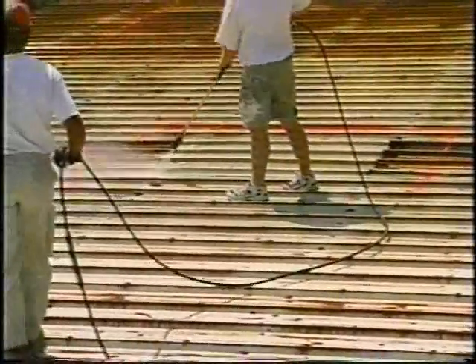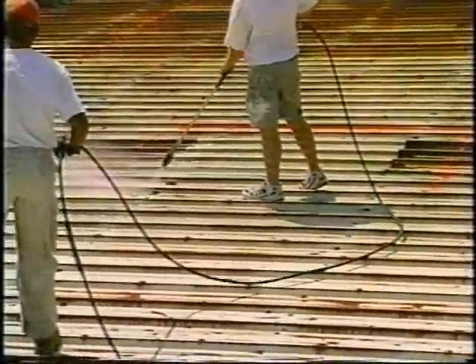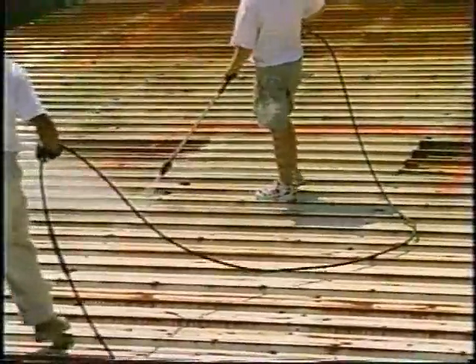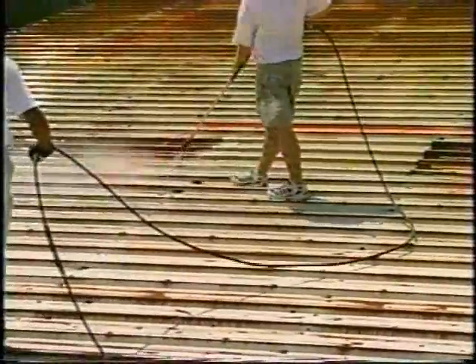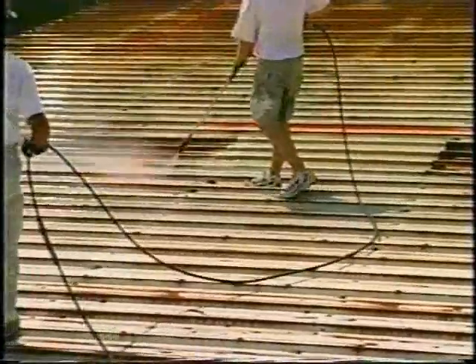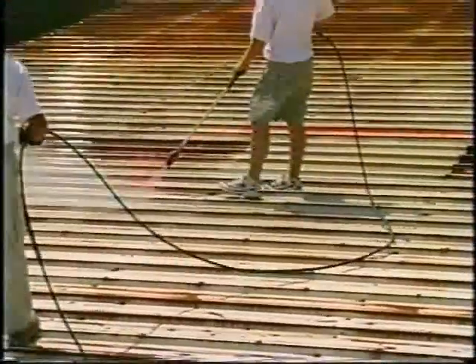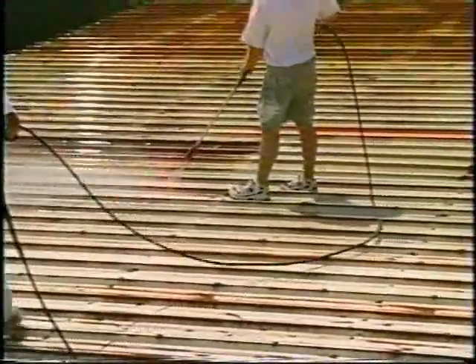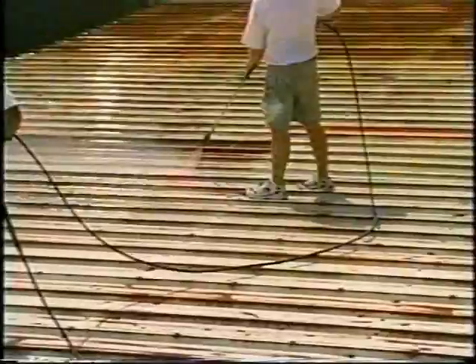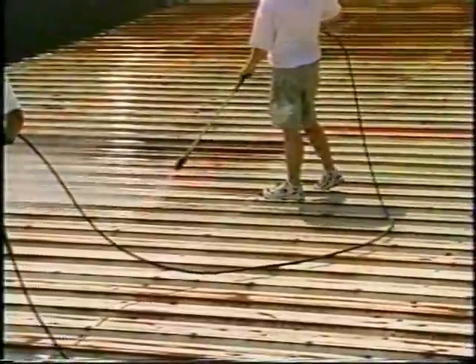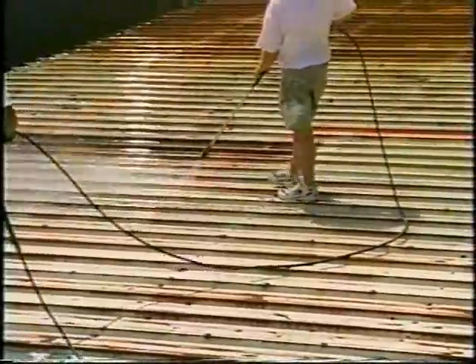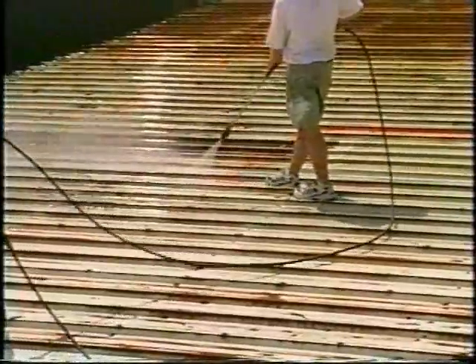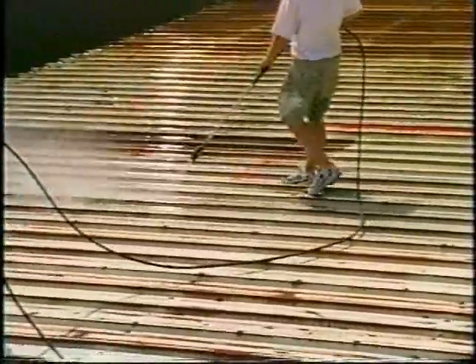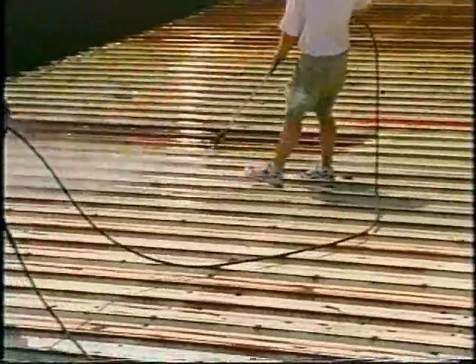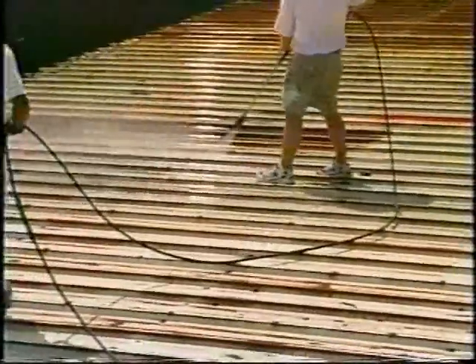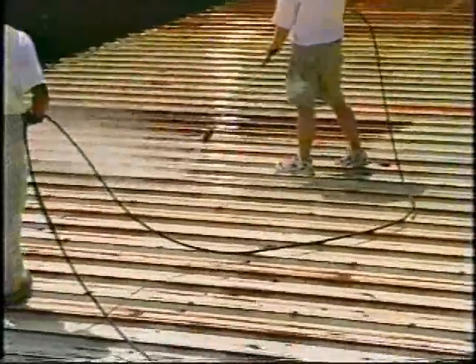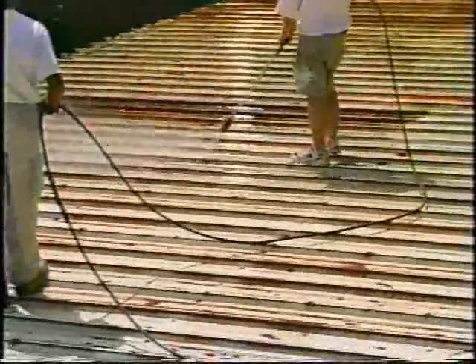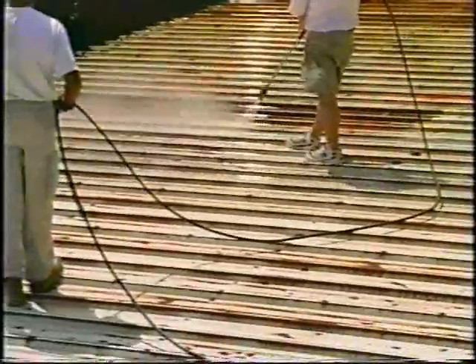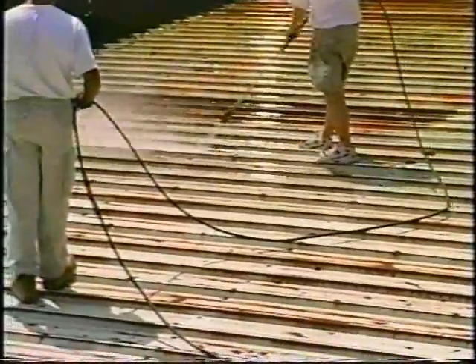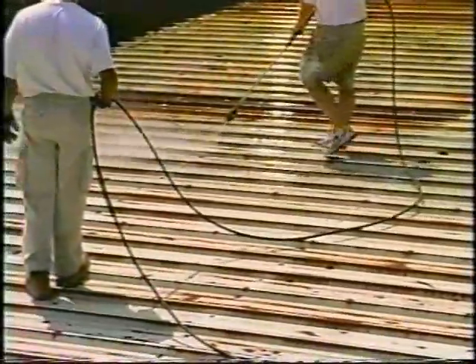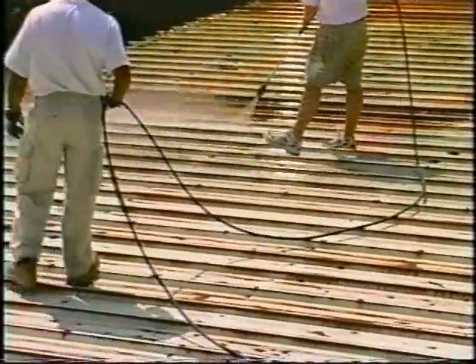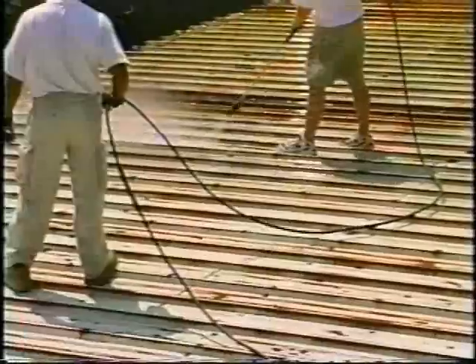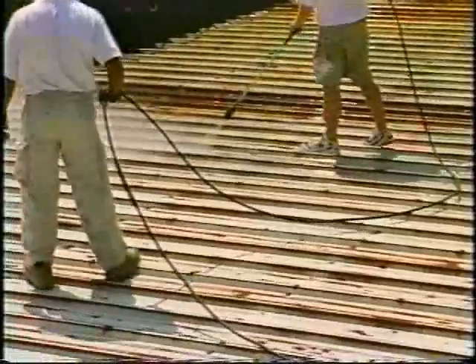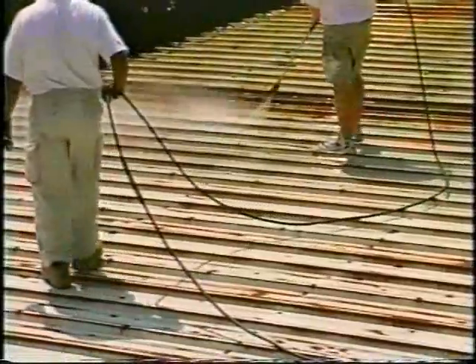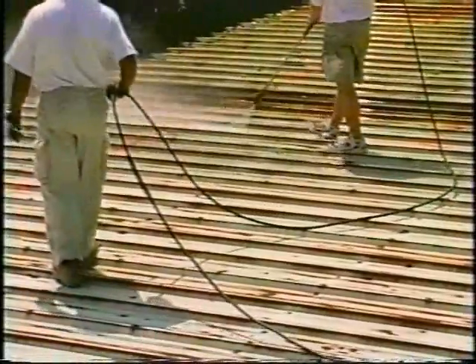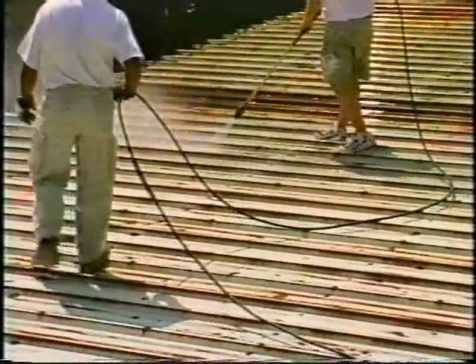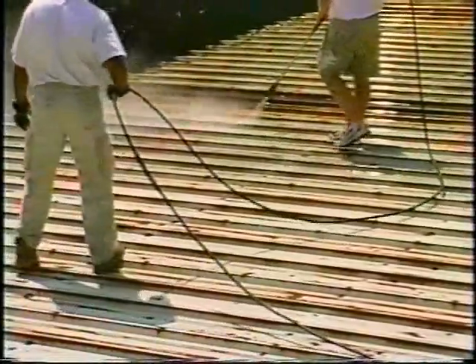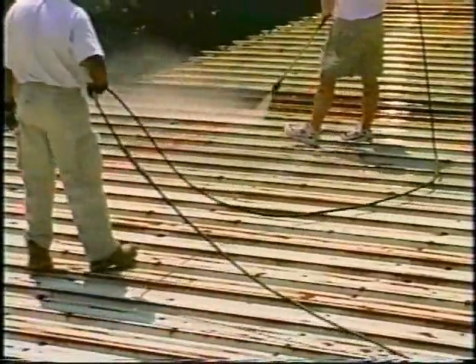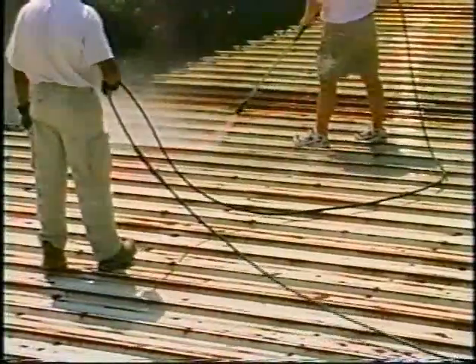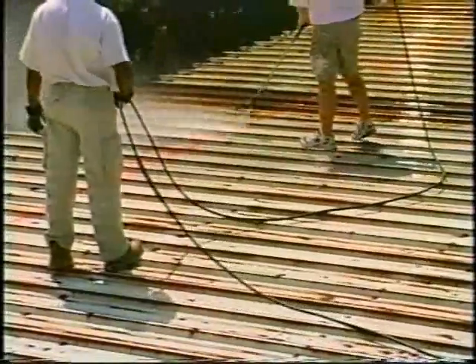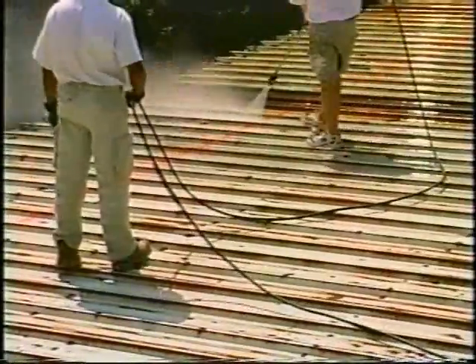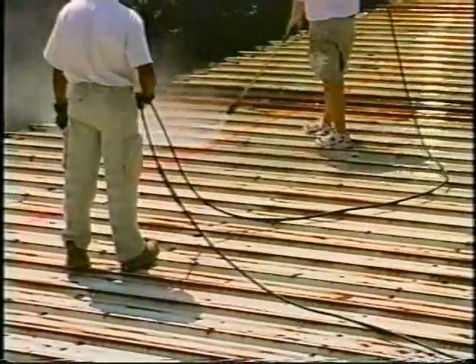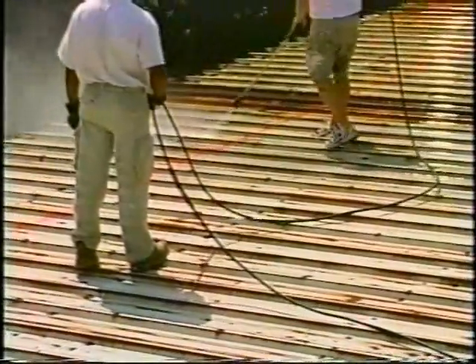For a roof without gutters, remember to wet the side of the building first to prevent cleaning runoff from discoloring the exterior. After completing the power washing, visually inspect the exterior walls and rinse as needed.